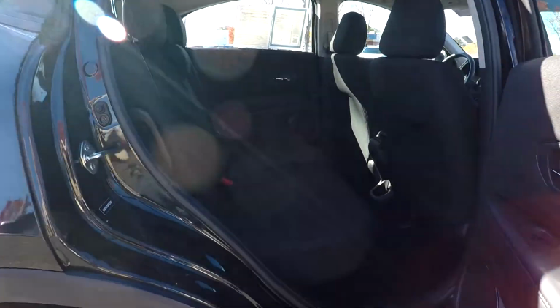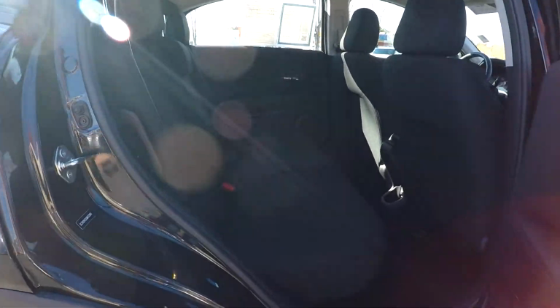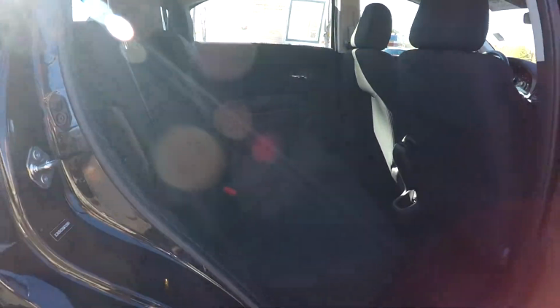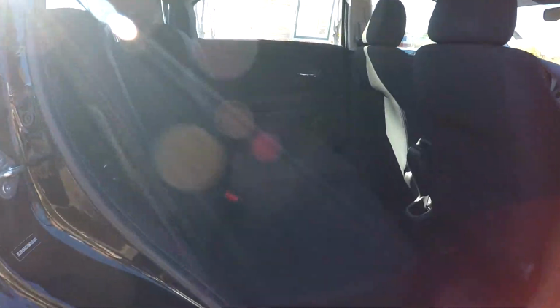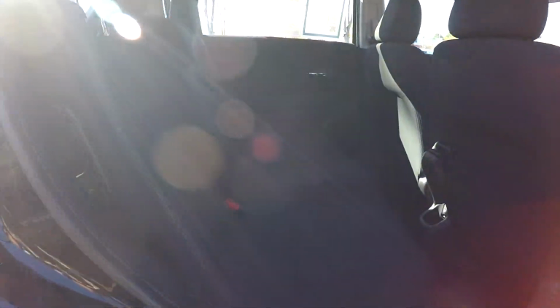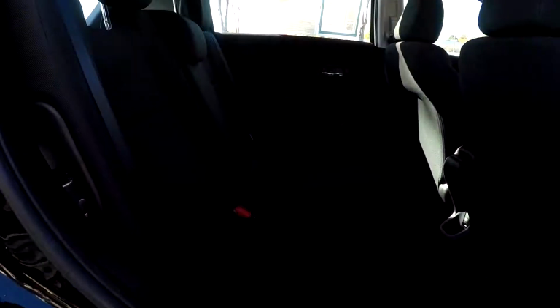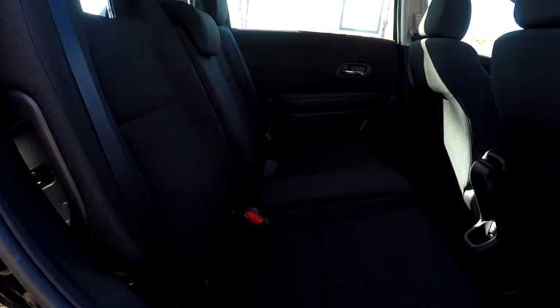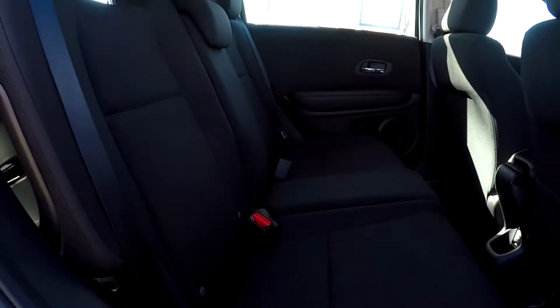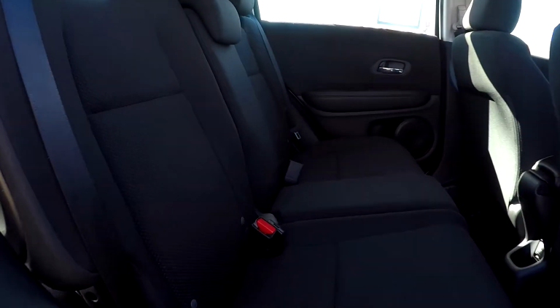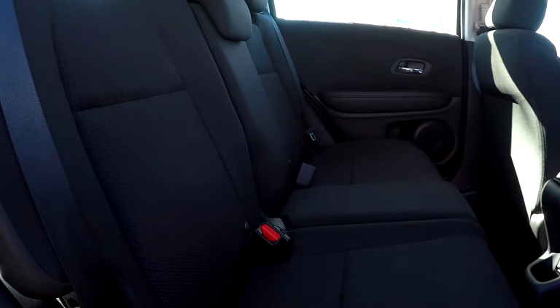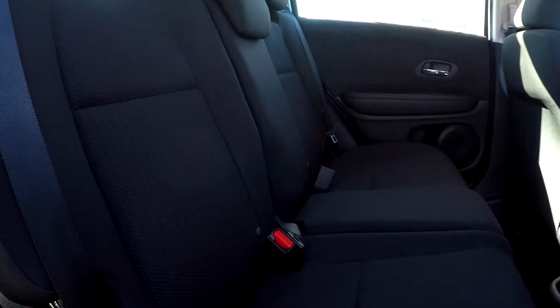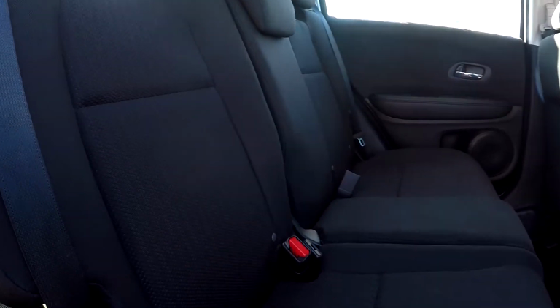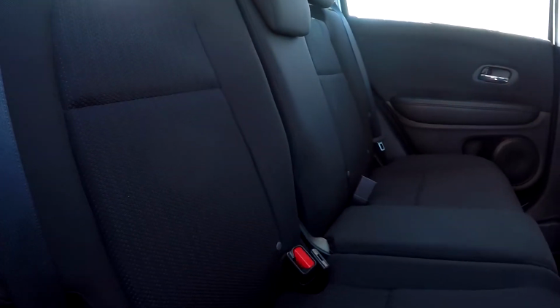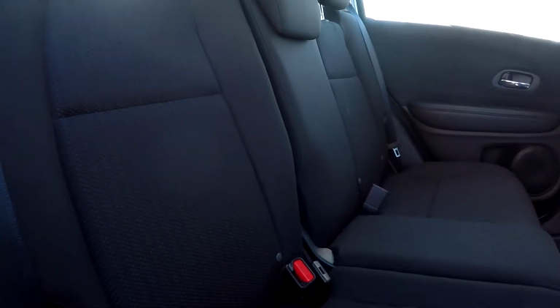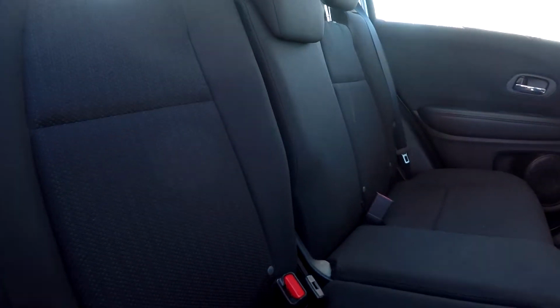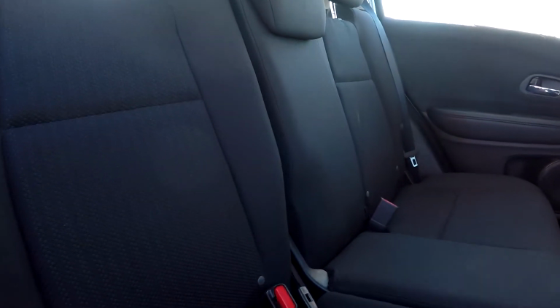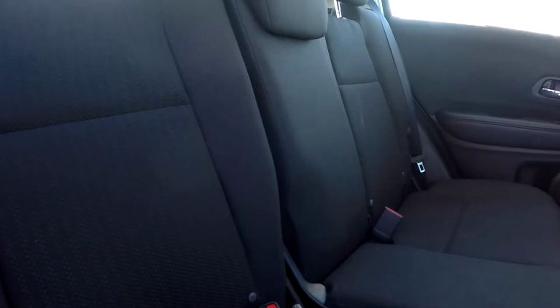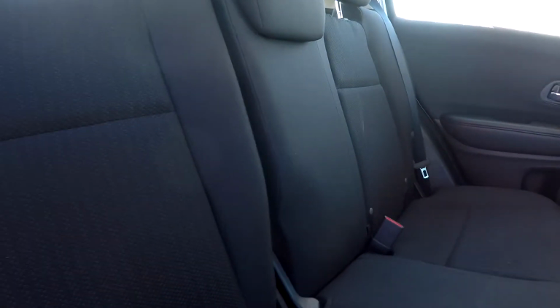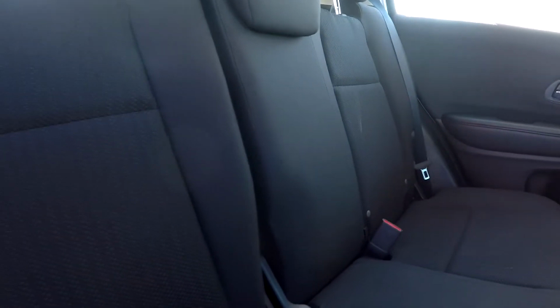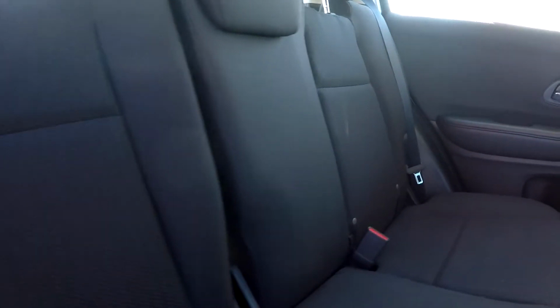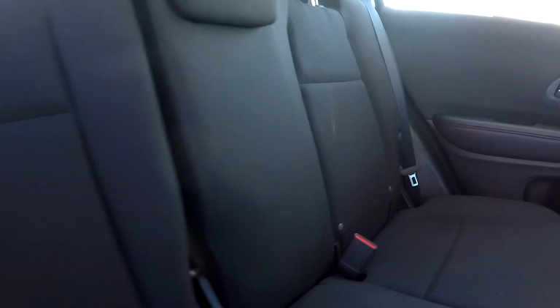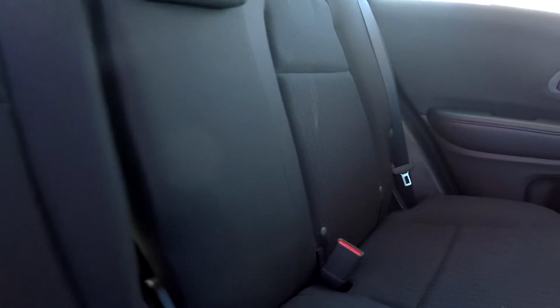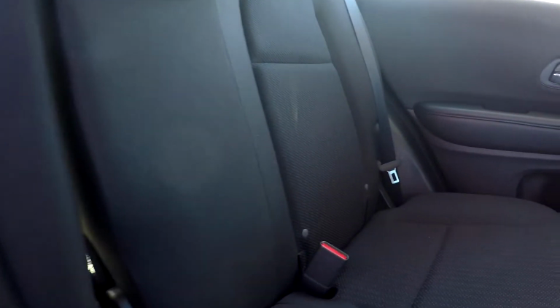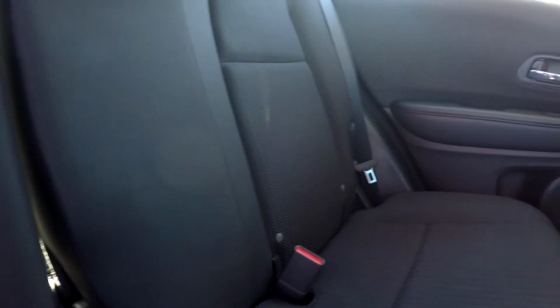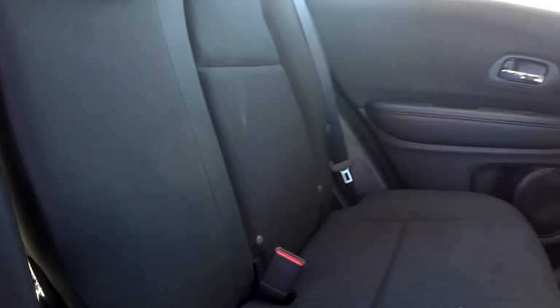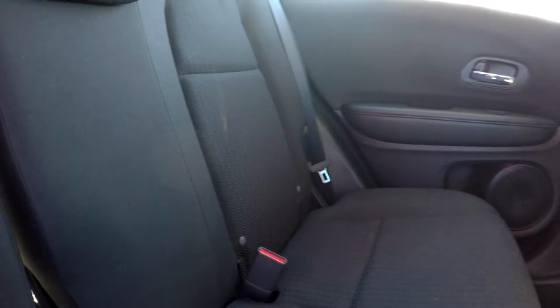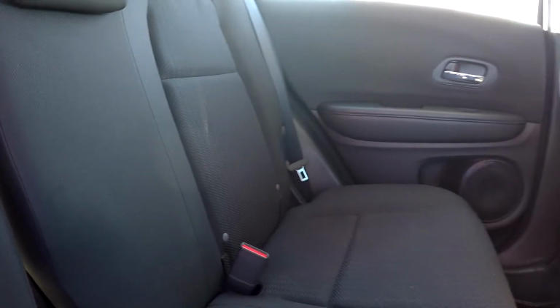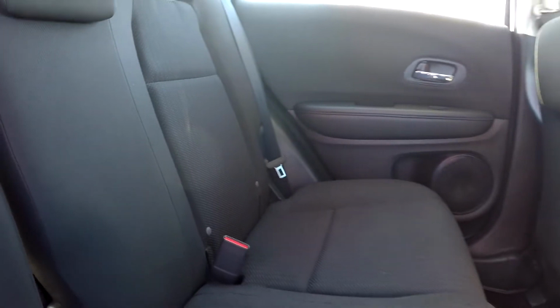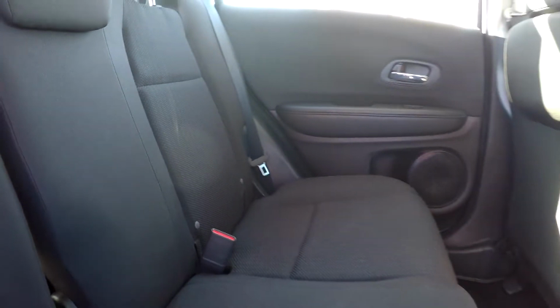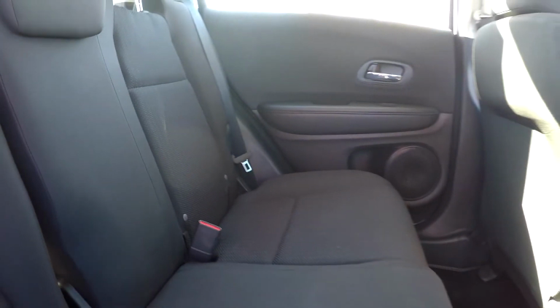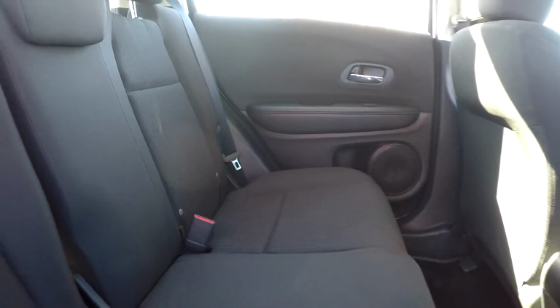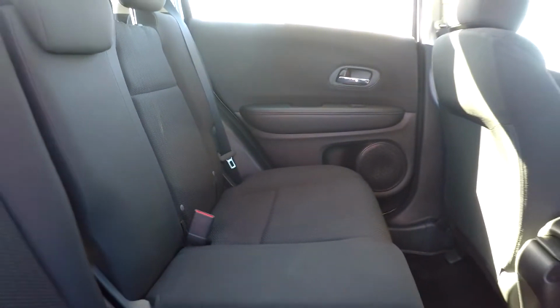Coming to the back seat from the passenger side, just giving you another look through here and letting you see how good it looks back here. Everything is nice and clean, very well kept.